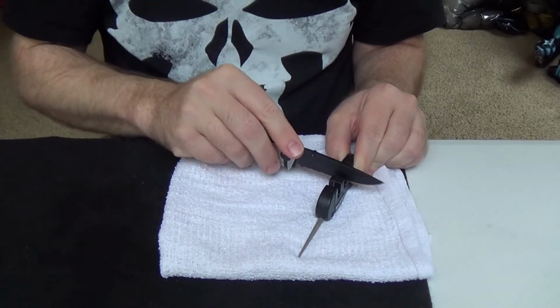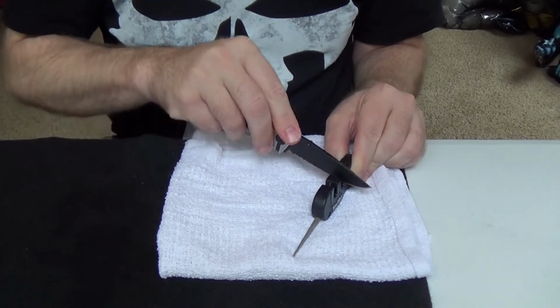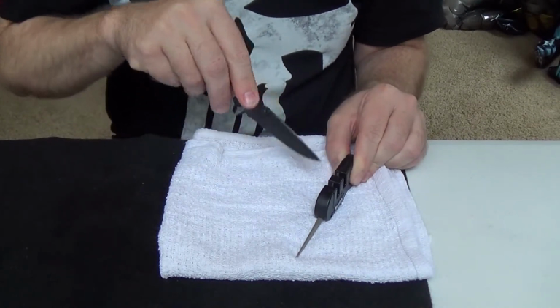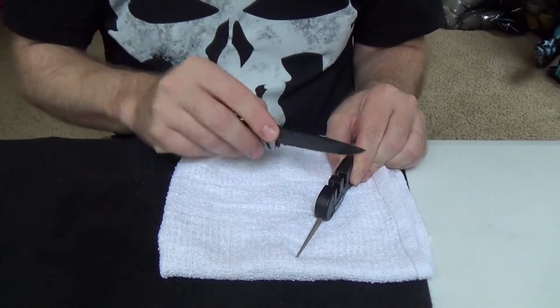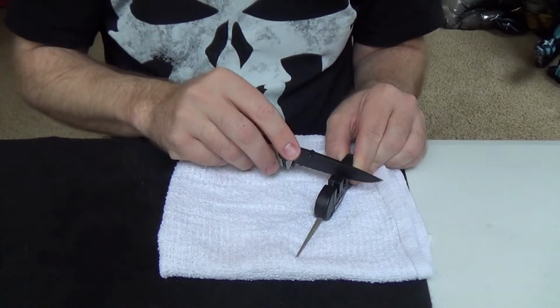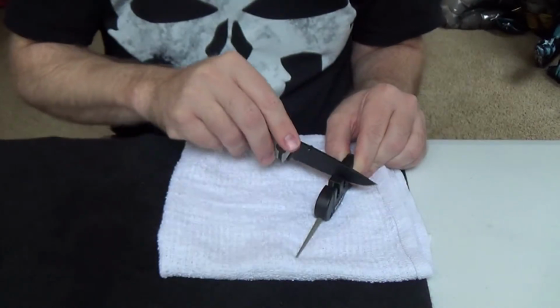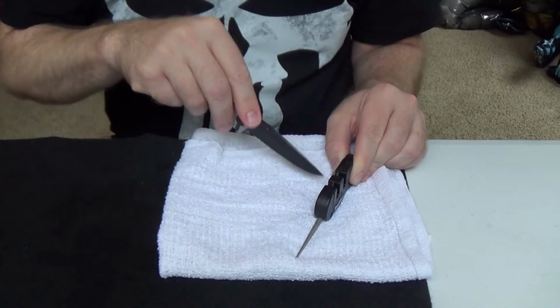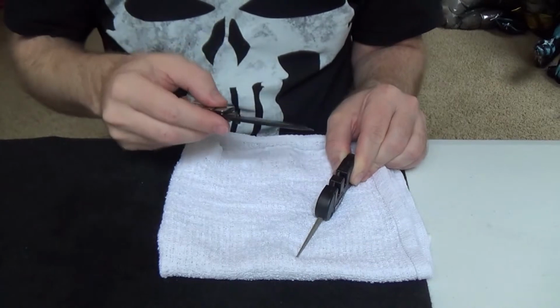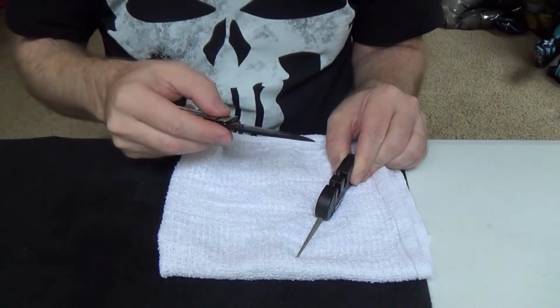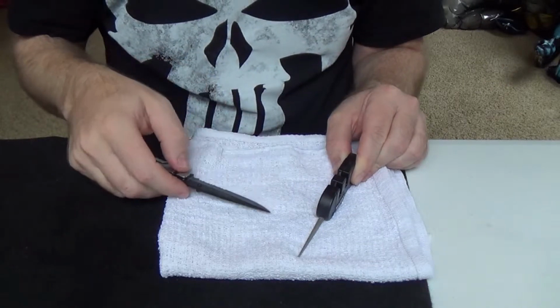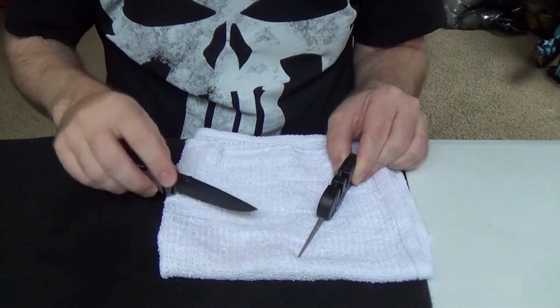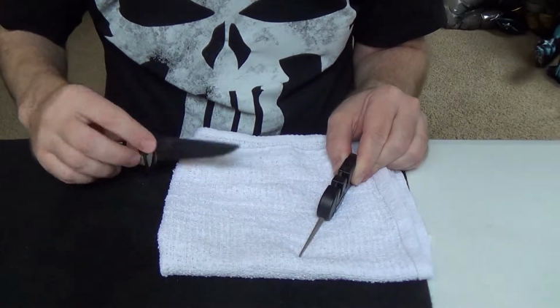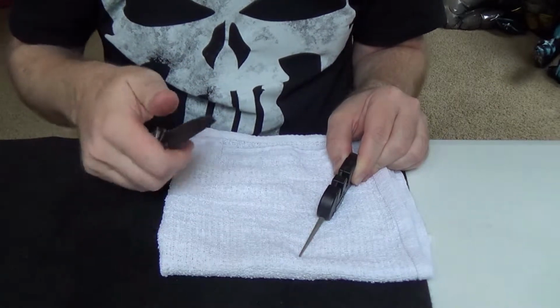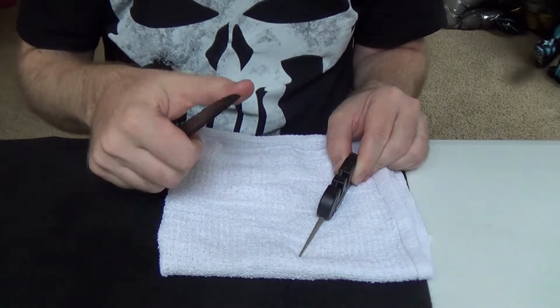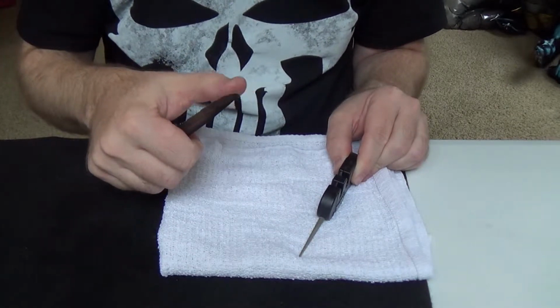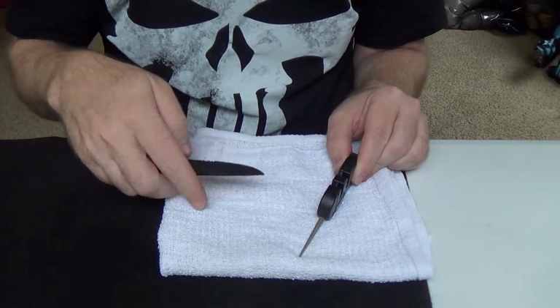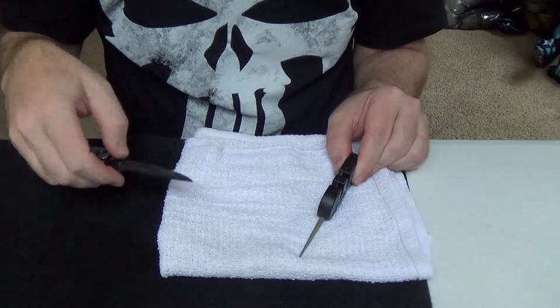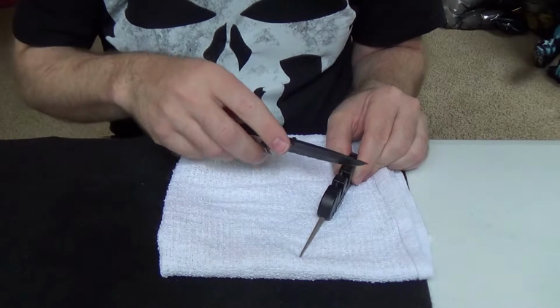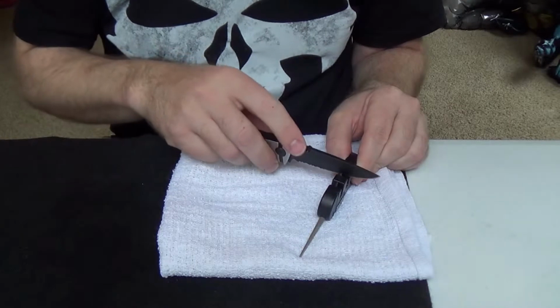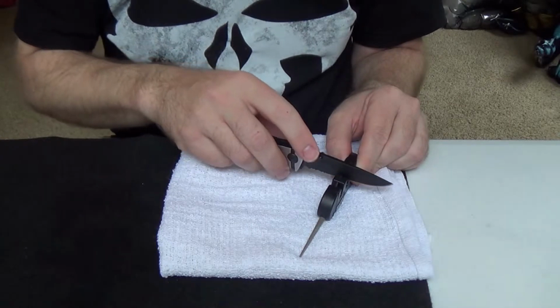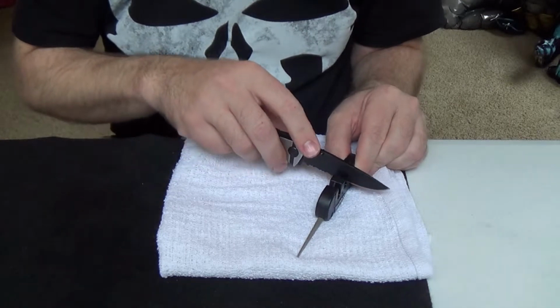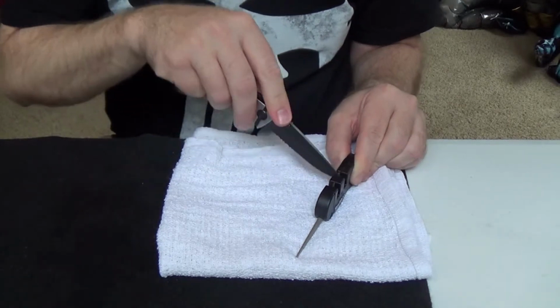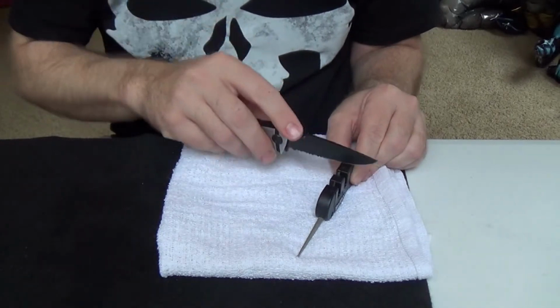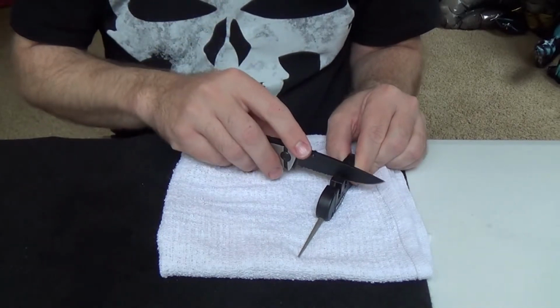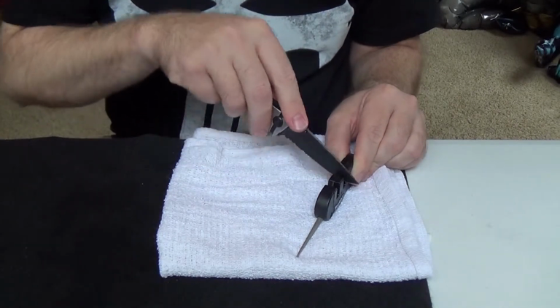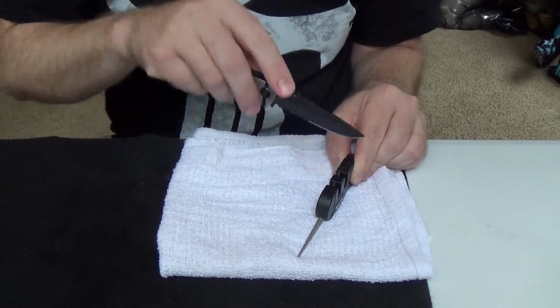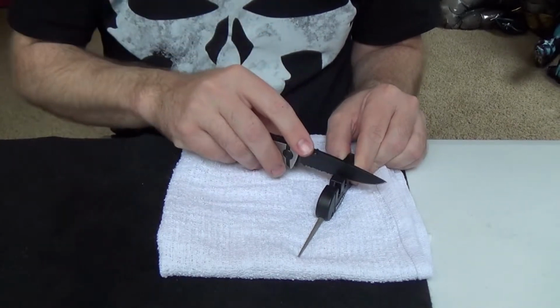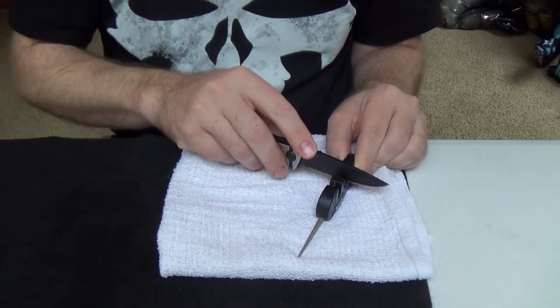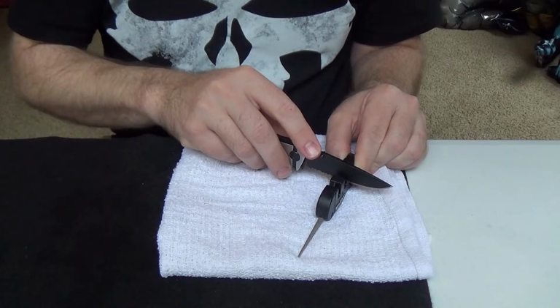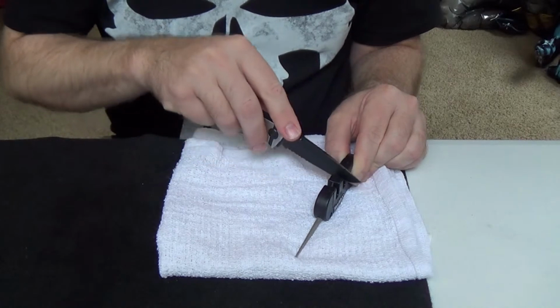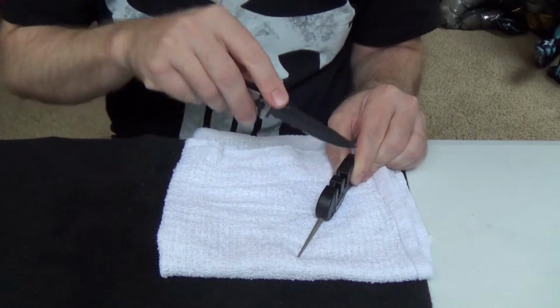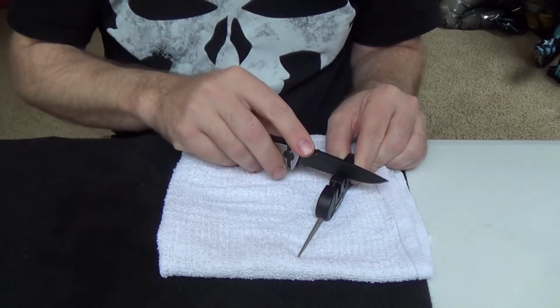I've never sharpened this knife — it definitely needs it. It's already showing massive improvements, knocking off all the burrs, getting it sharp.